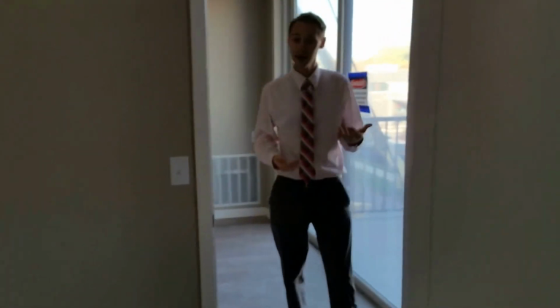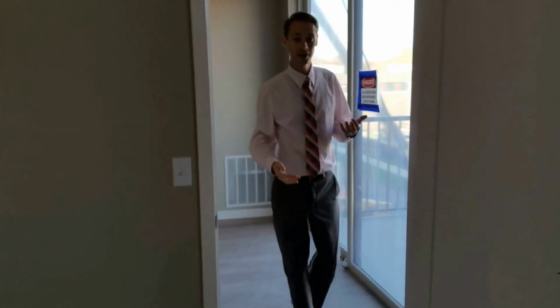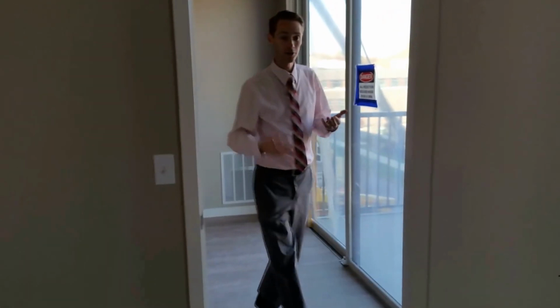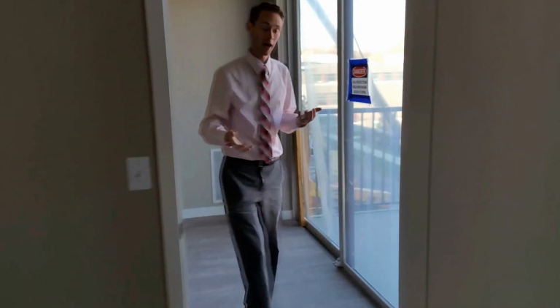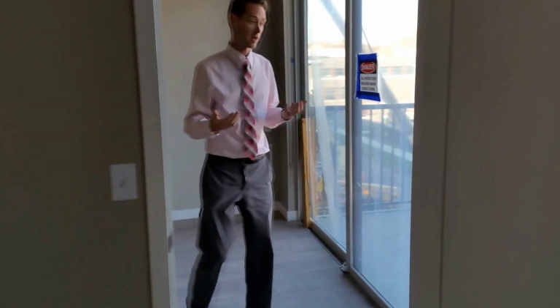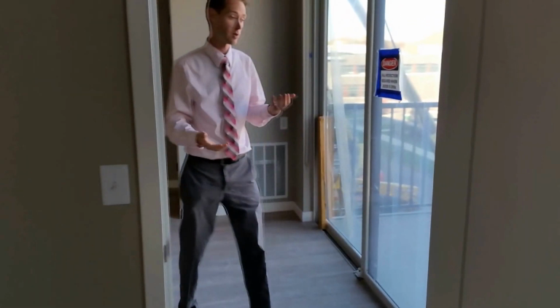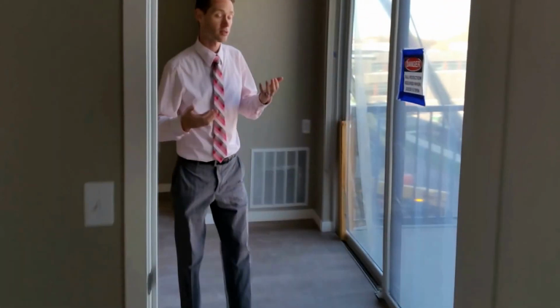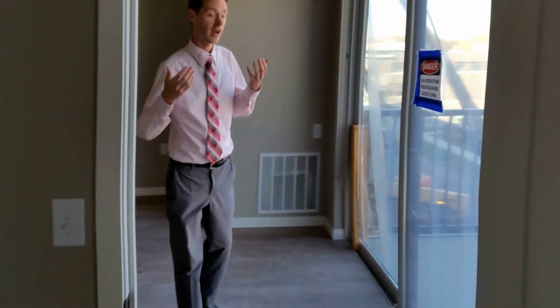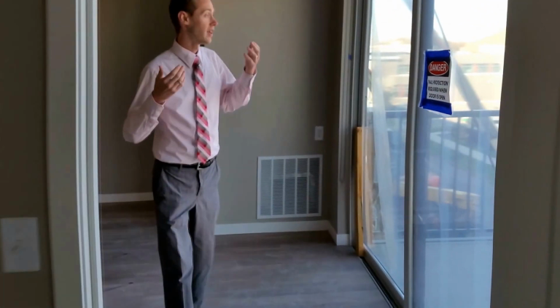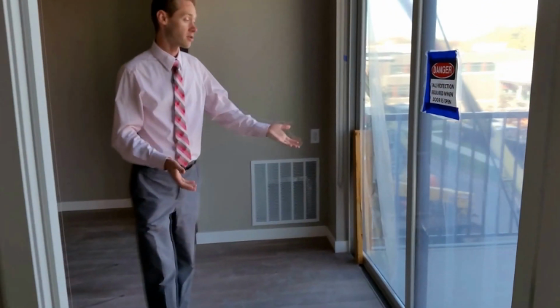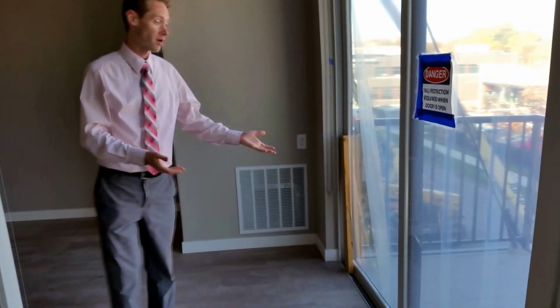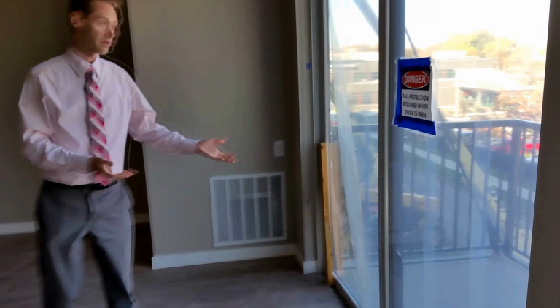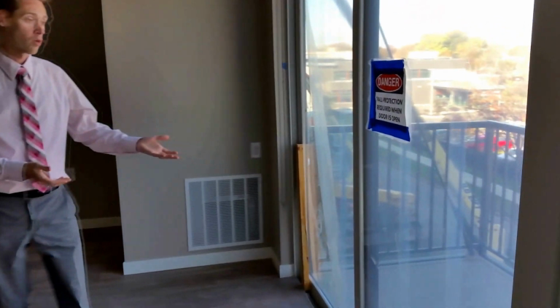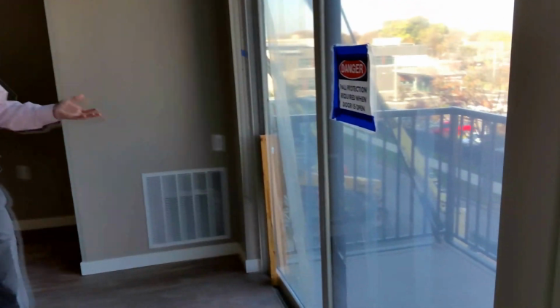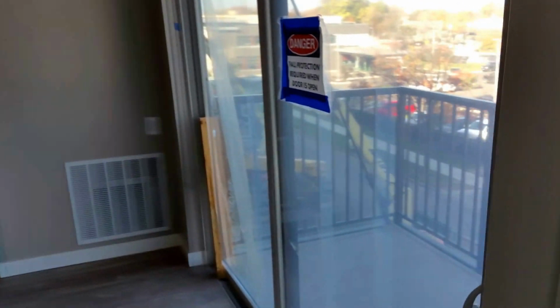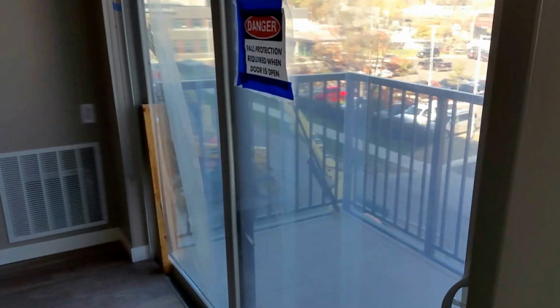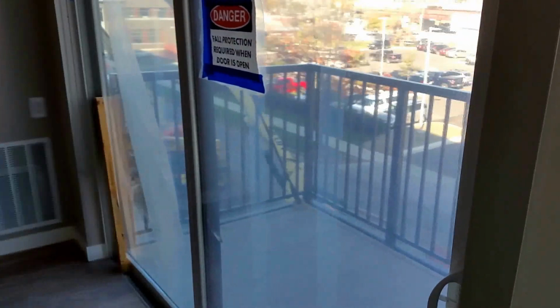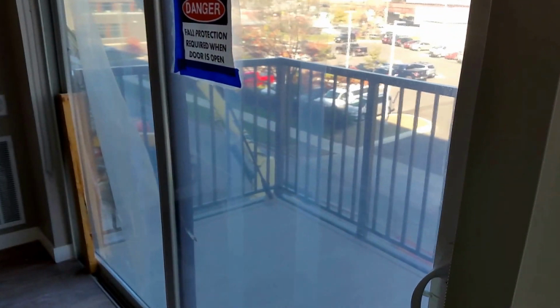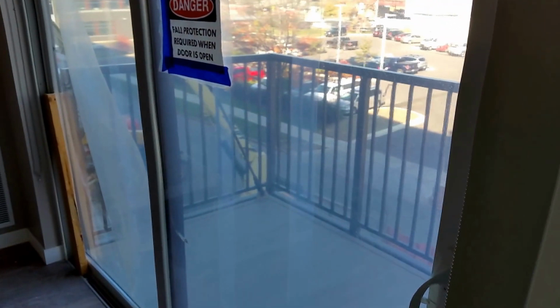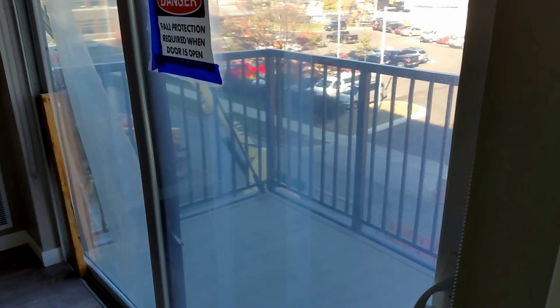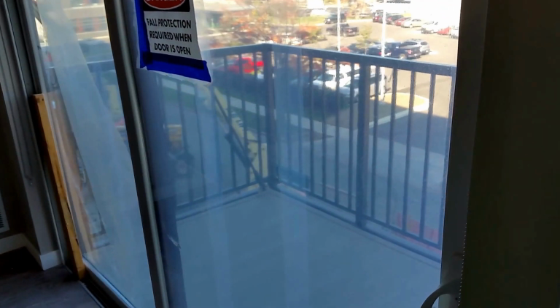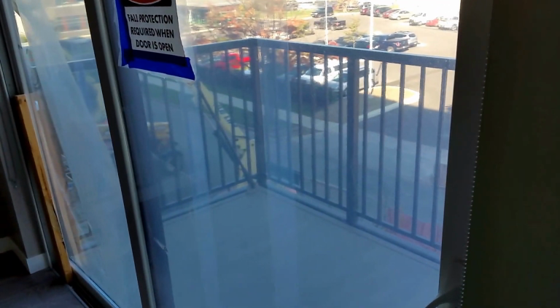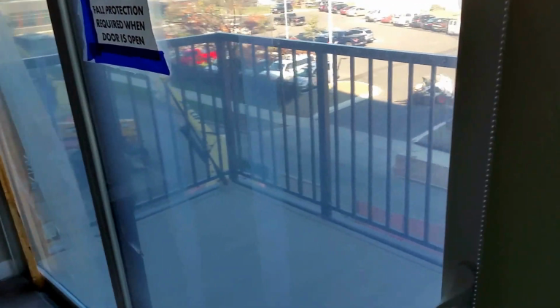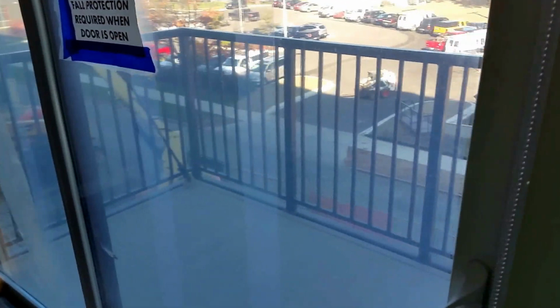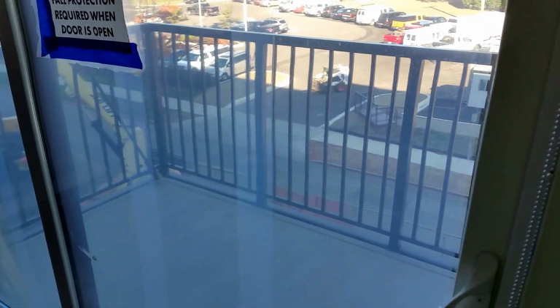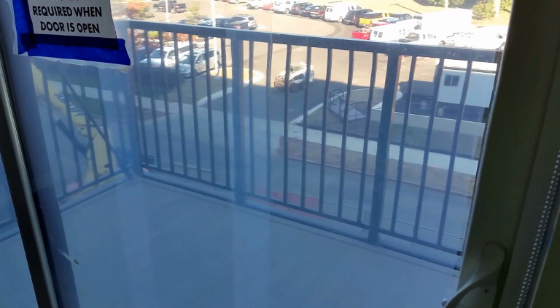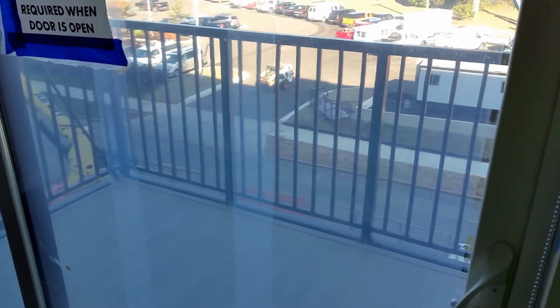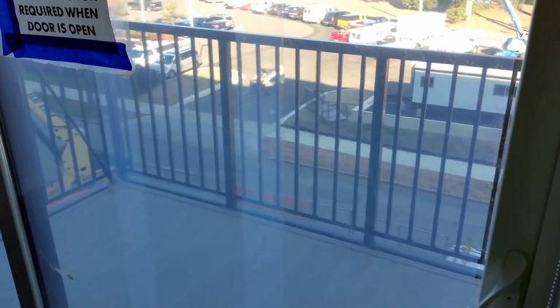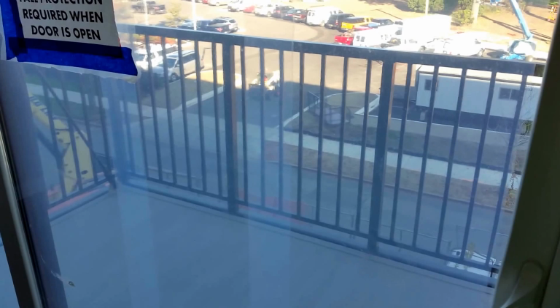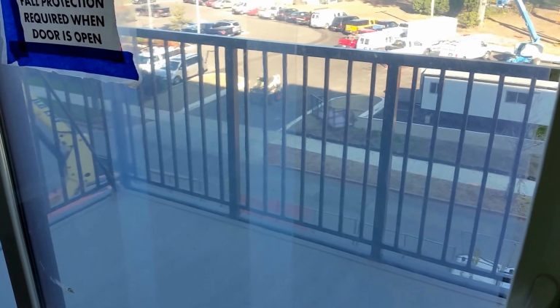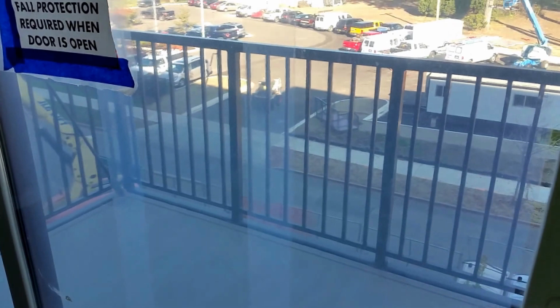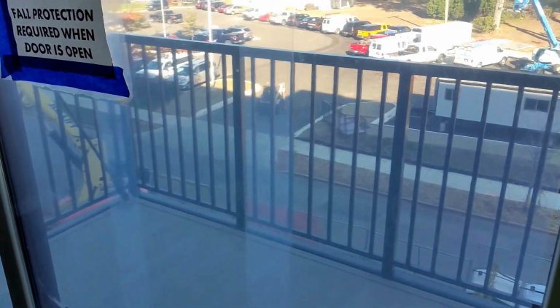We're going to head out into your common areas. You've got your balcony, of course — really nice size, 9 feet wide, about 5 feet deep. Plenty of space for a table and a couple of chairs.